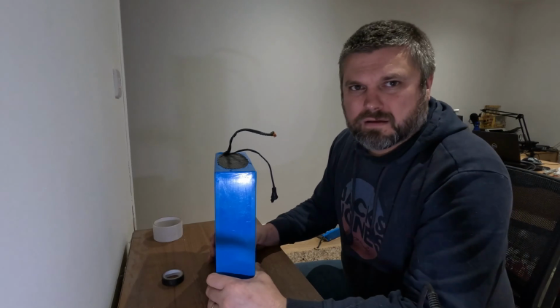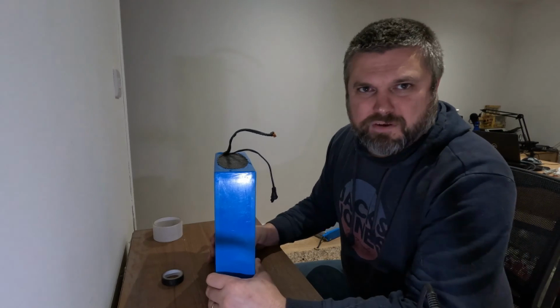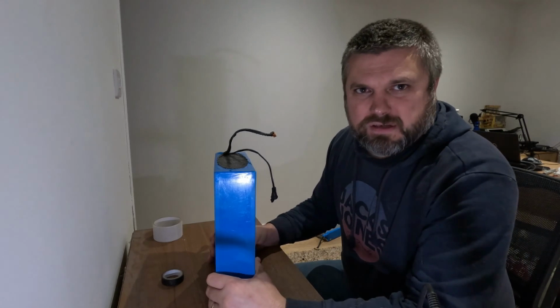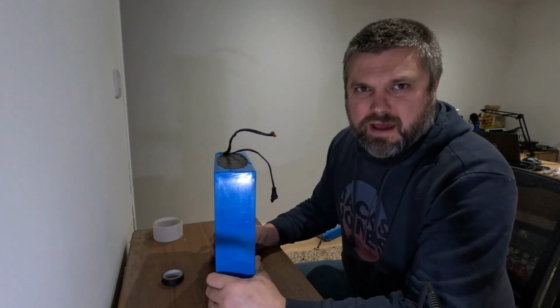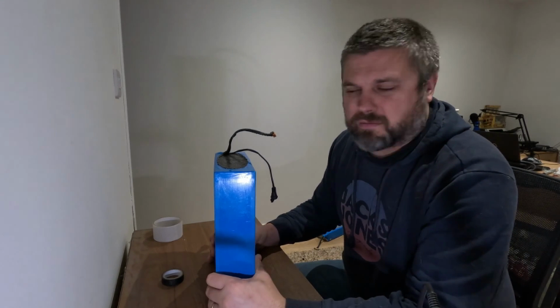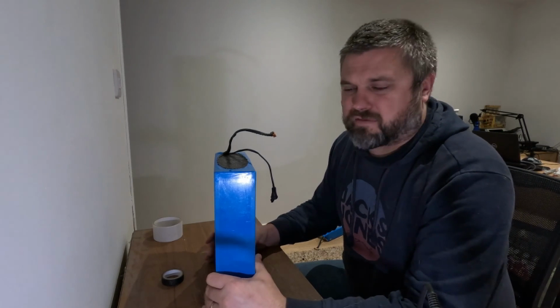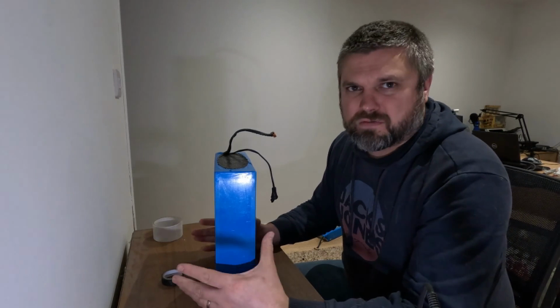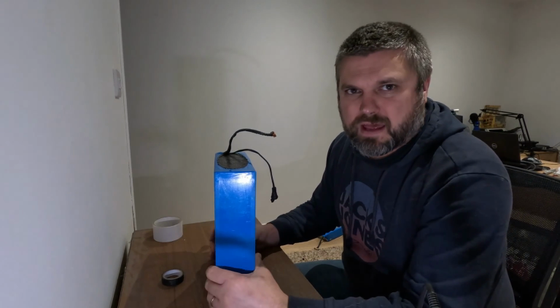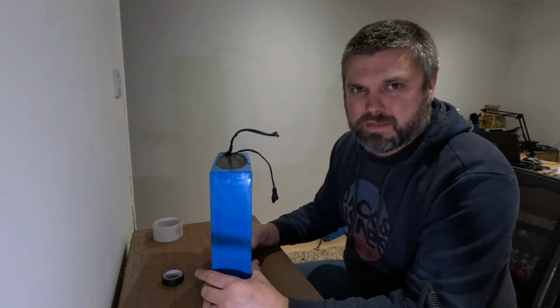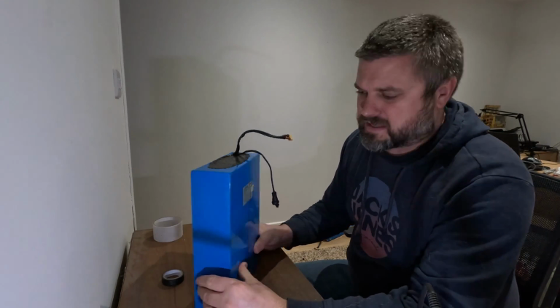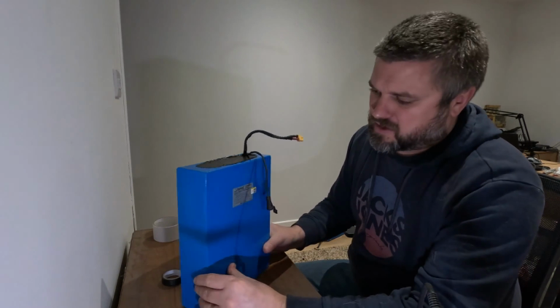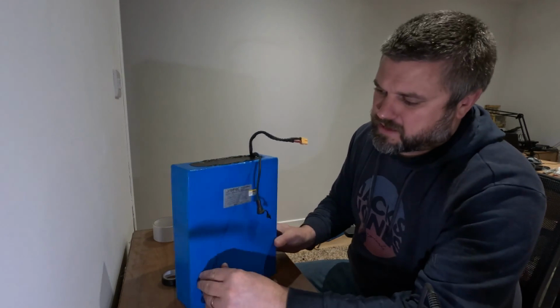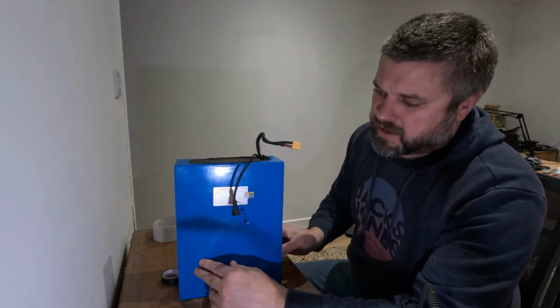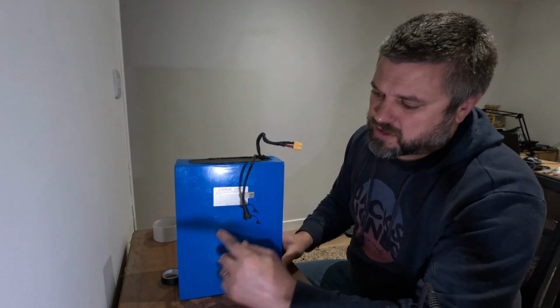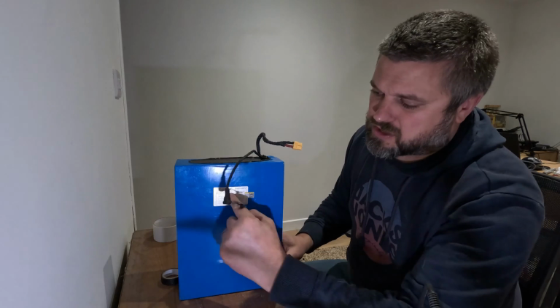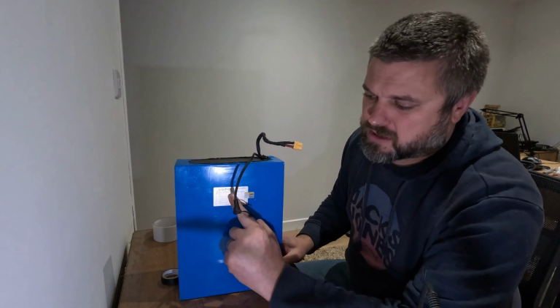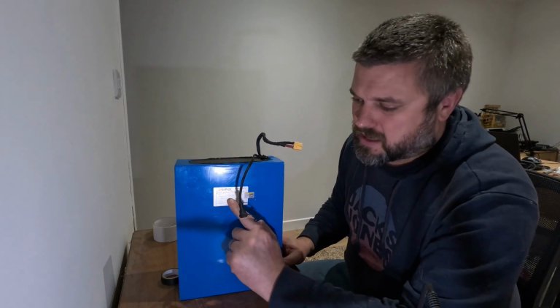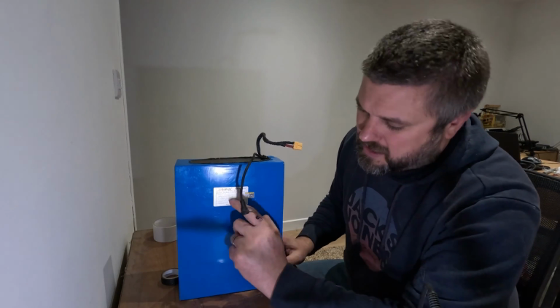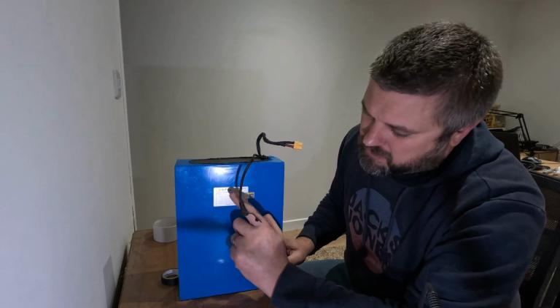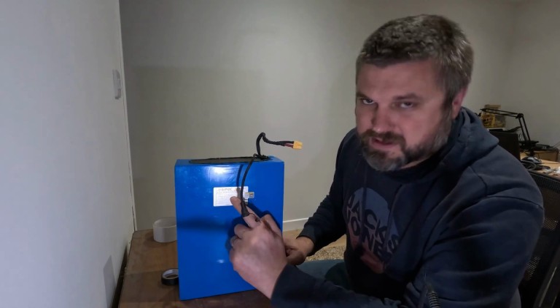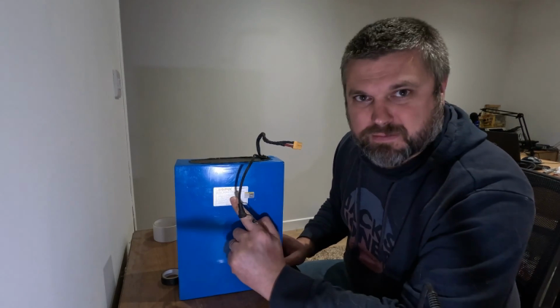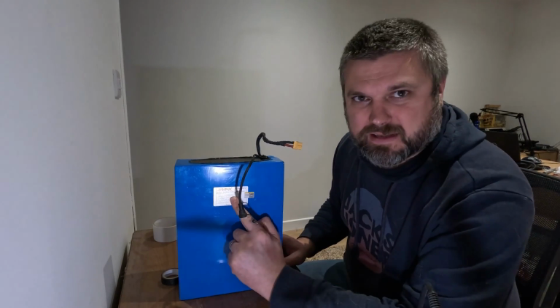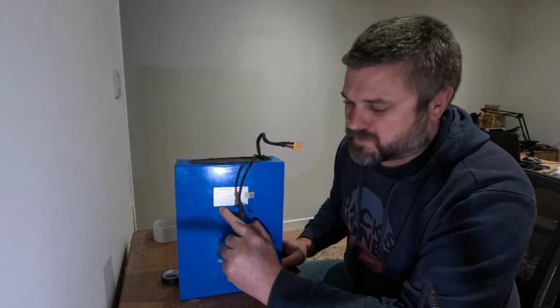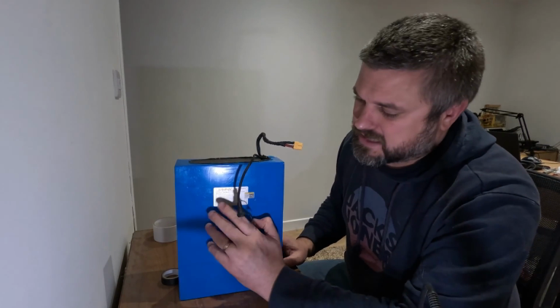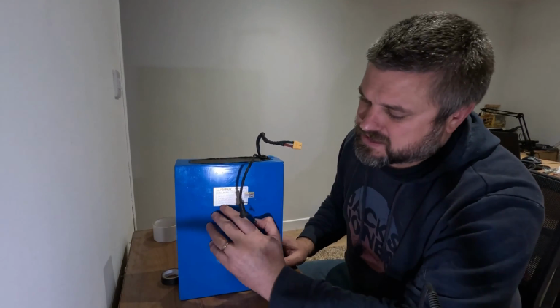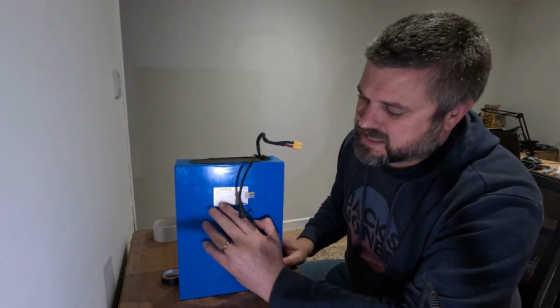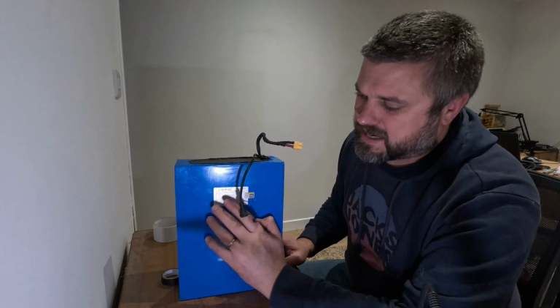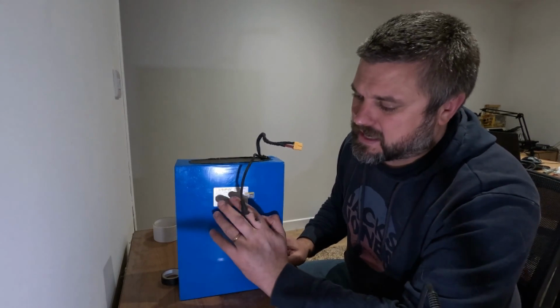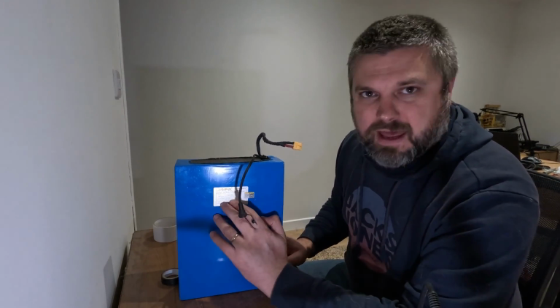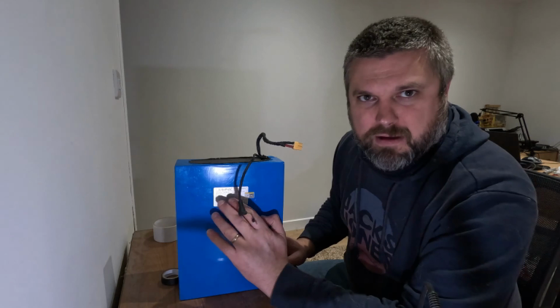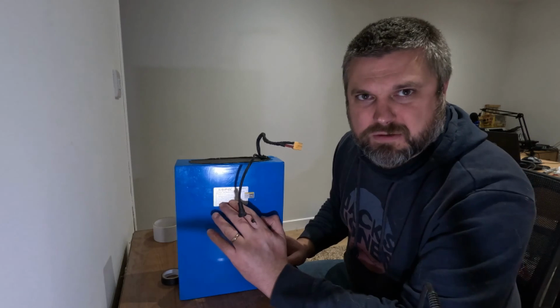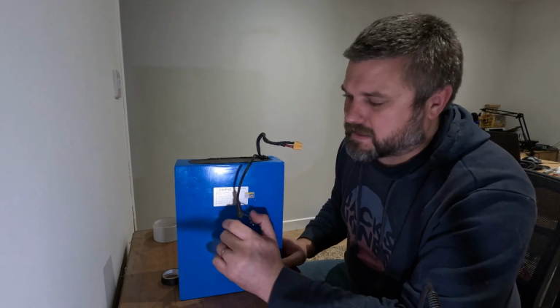Hi folks, welcome to another video. In this video I am going to dismantle this battery, see what's inside and maybe do some updates.